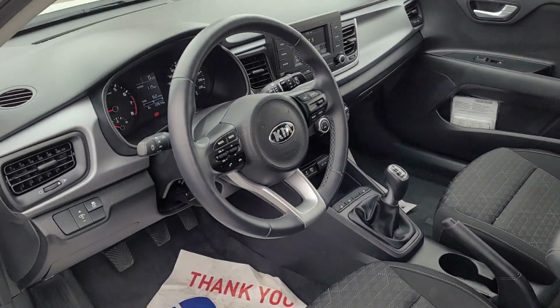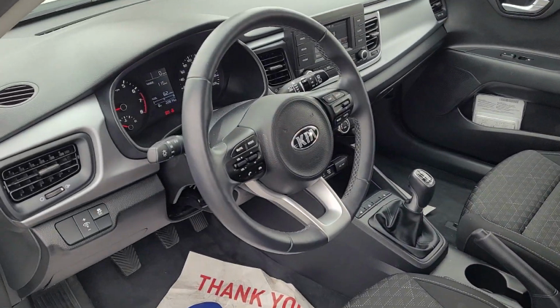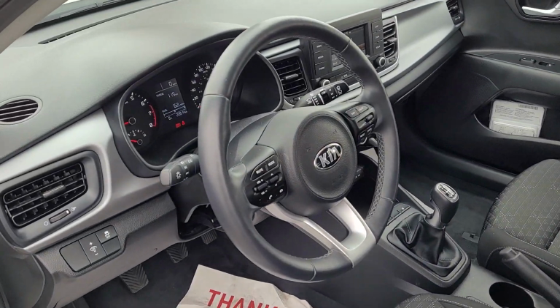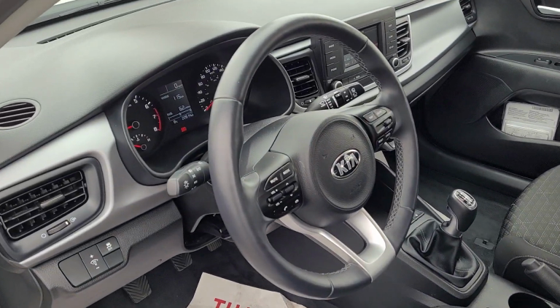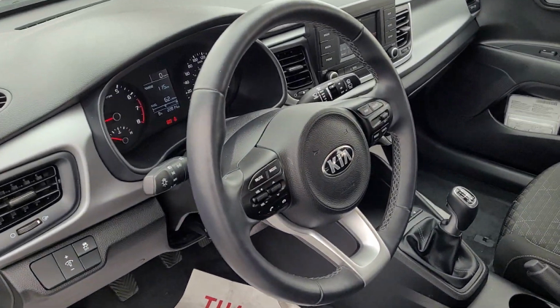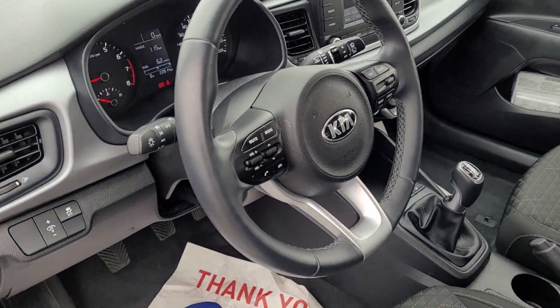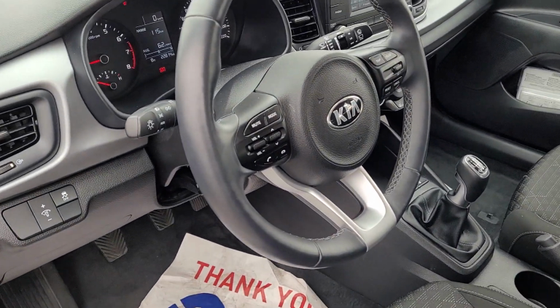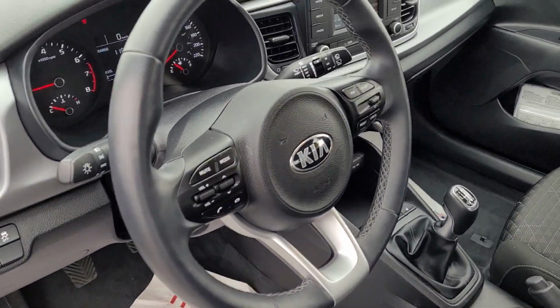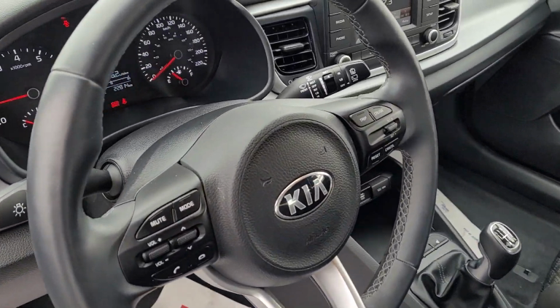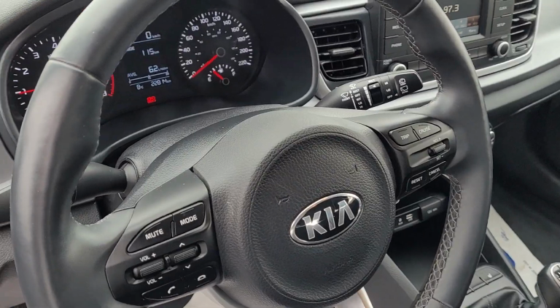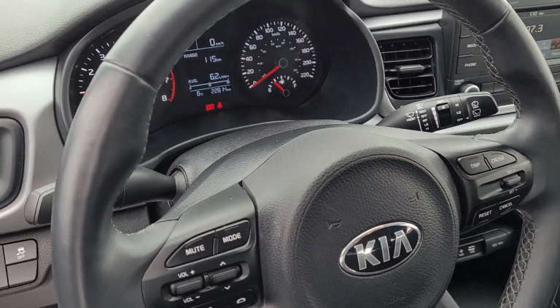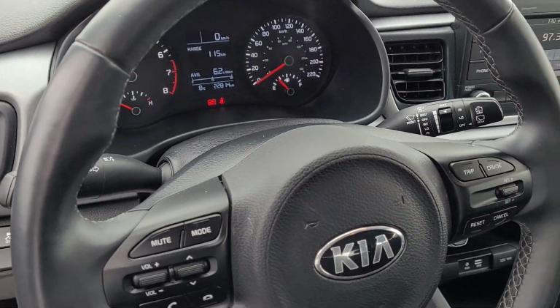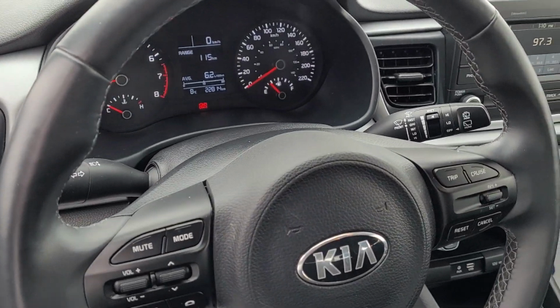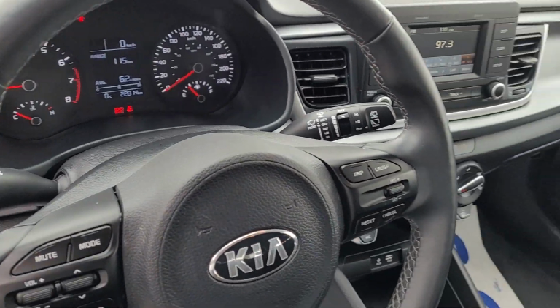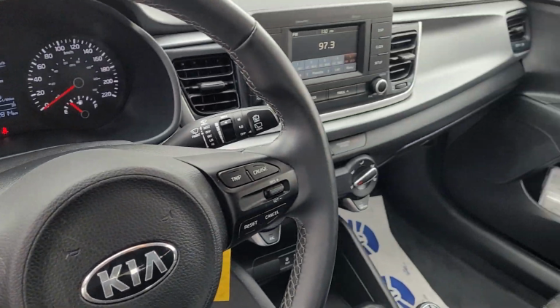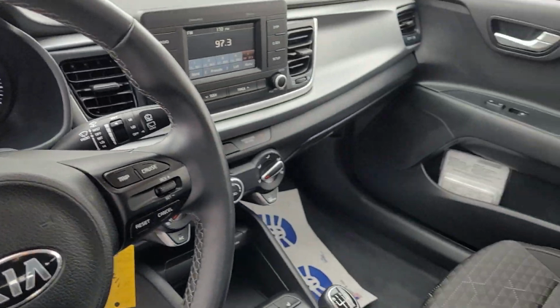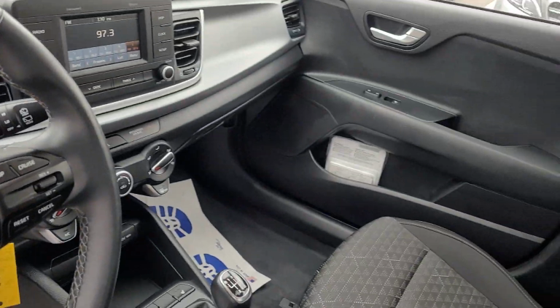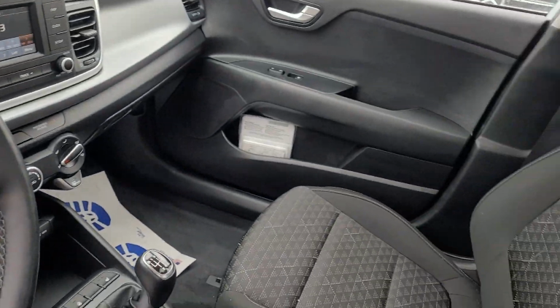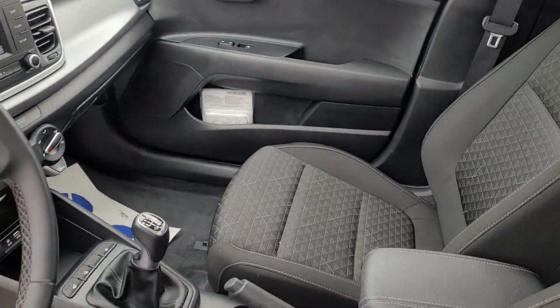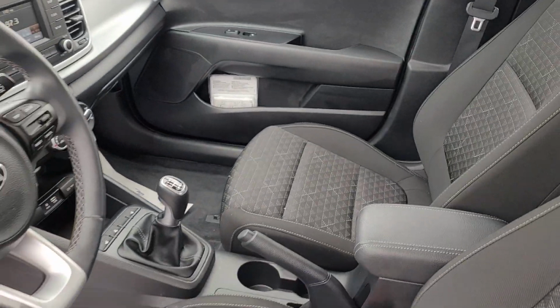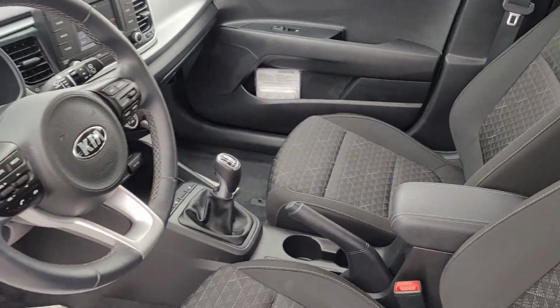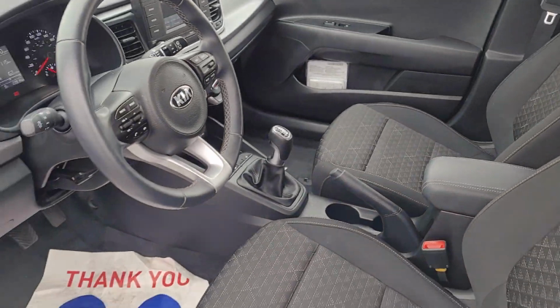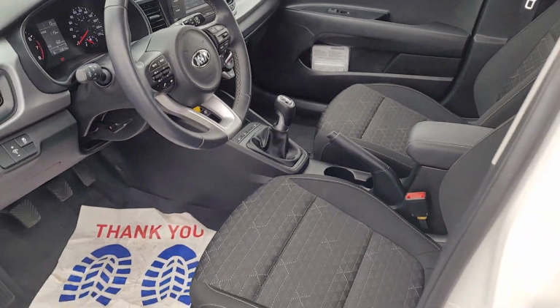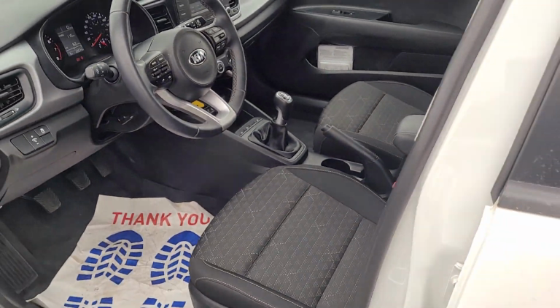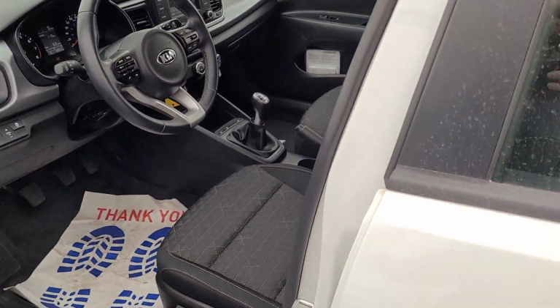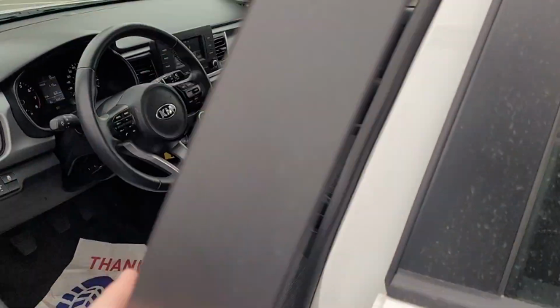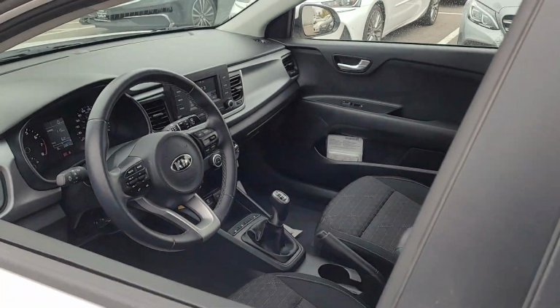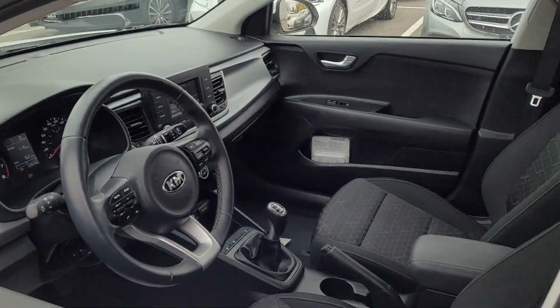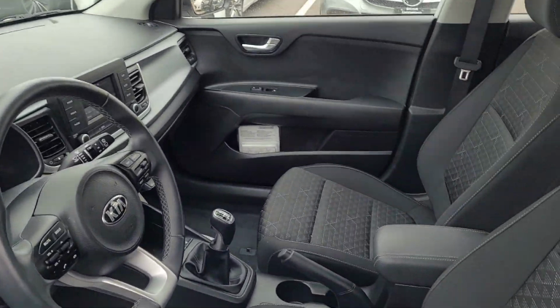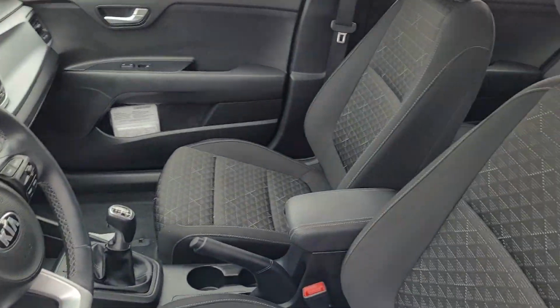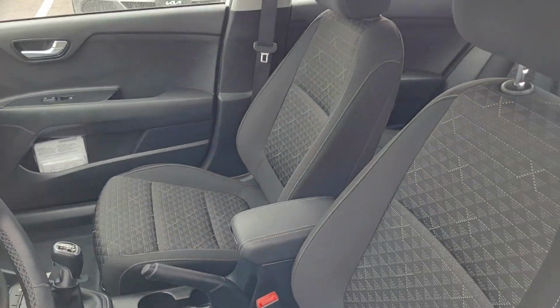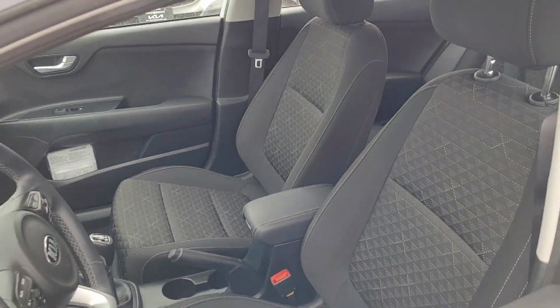And only 22,000 kilometers on it, so lots of life — barely broken in.